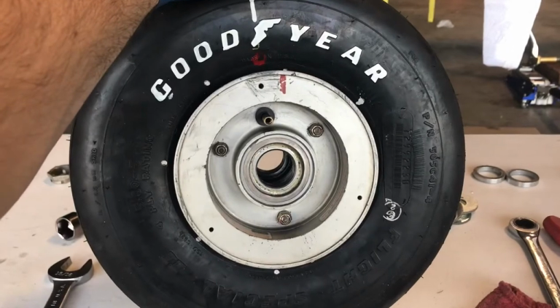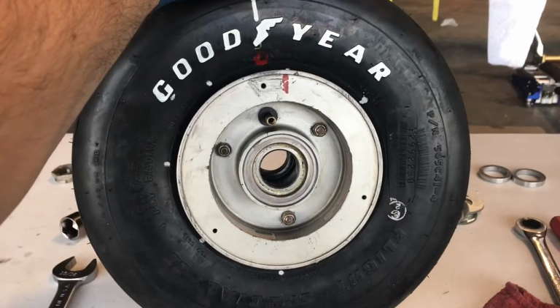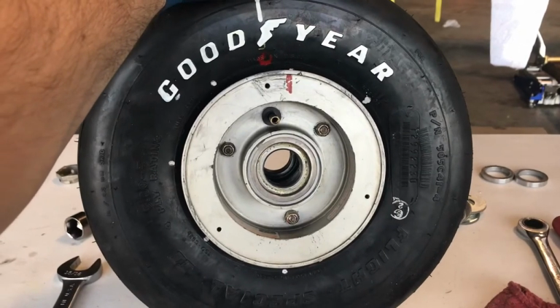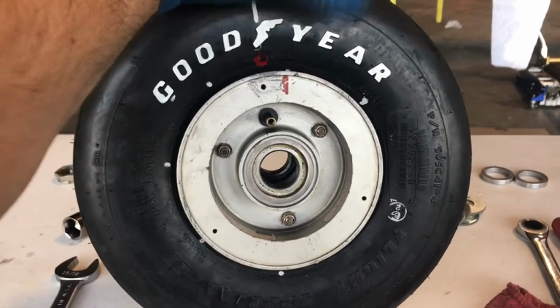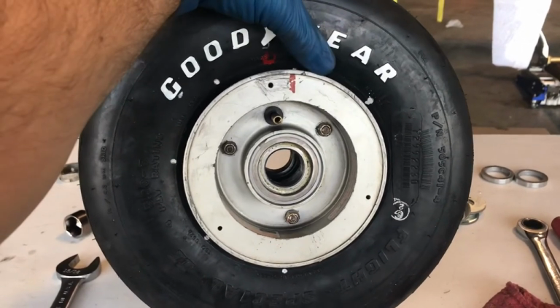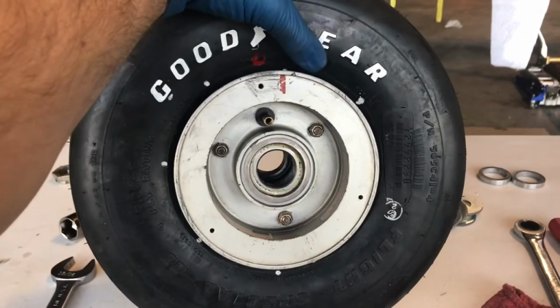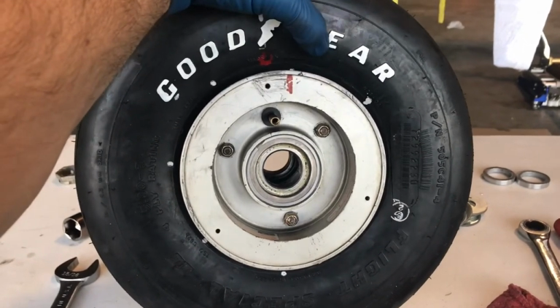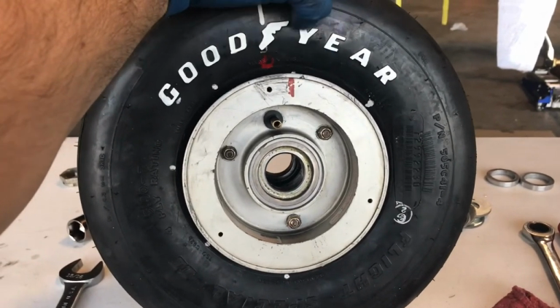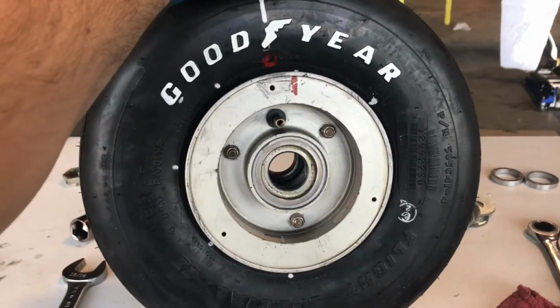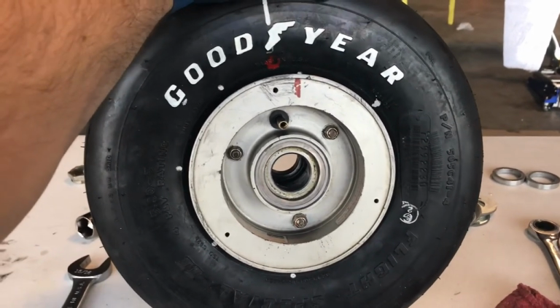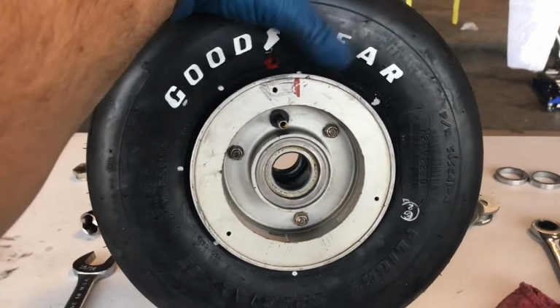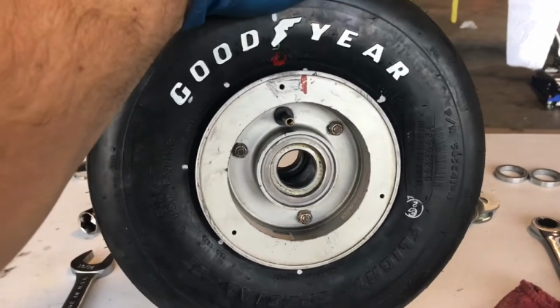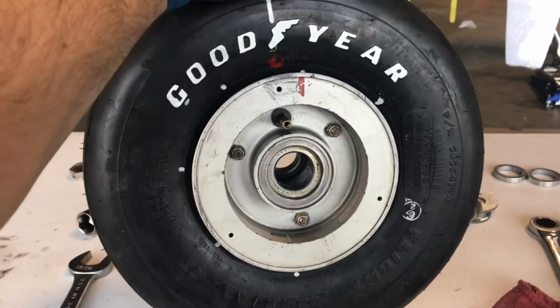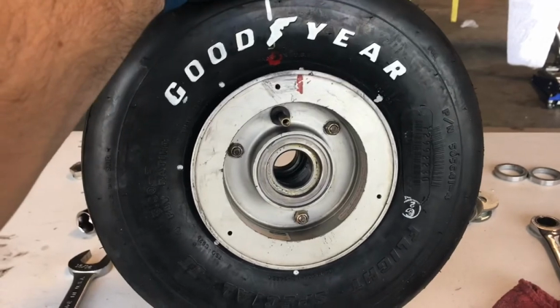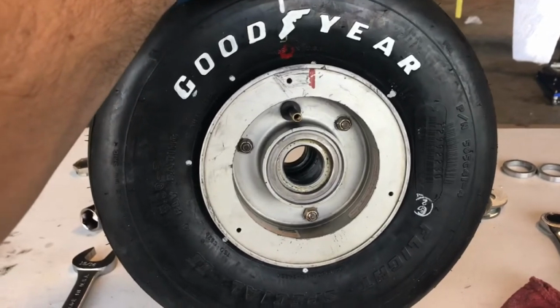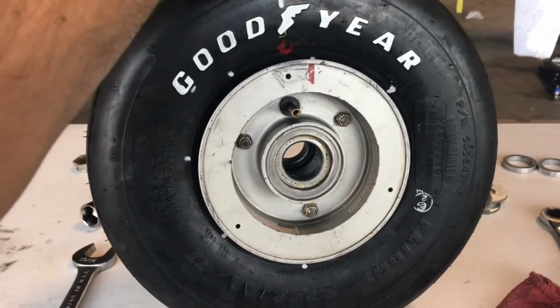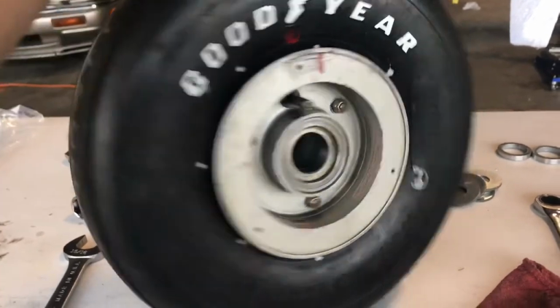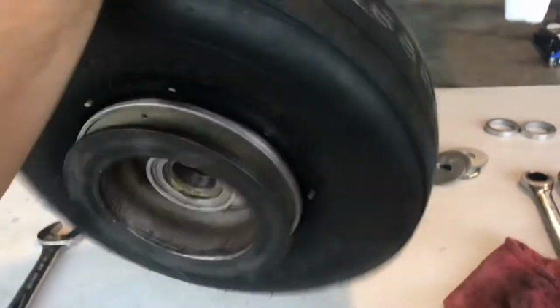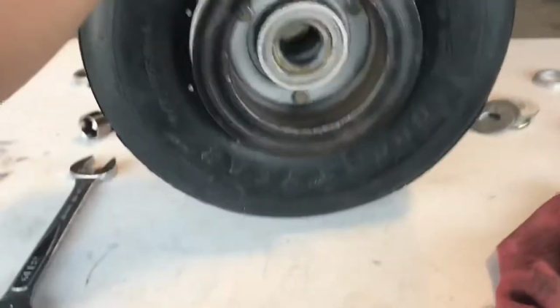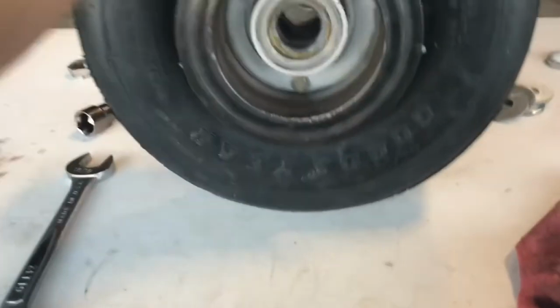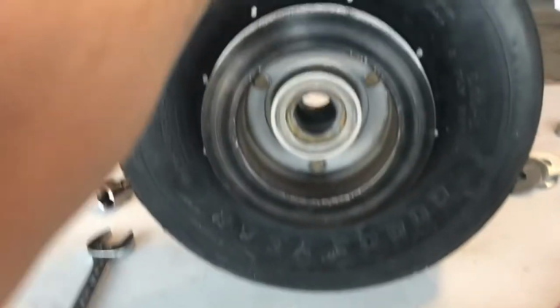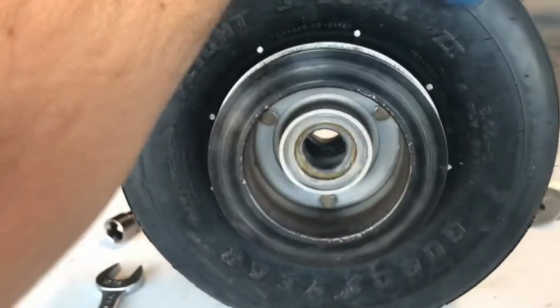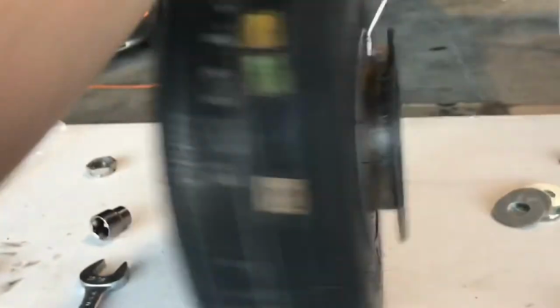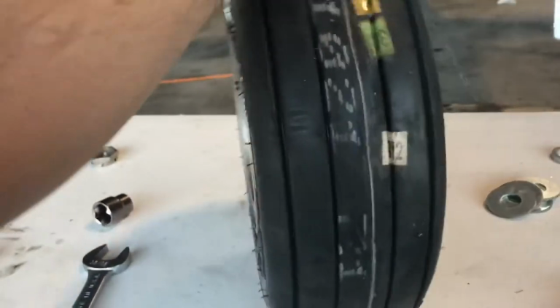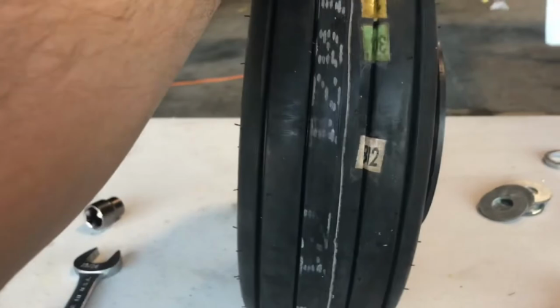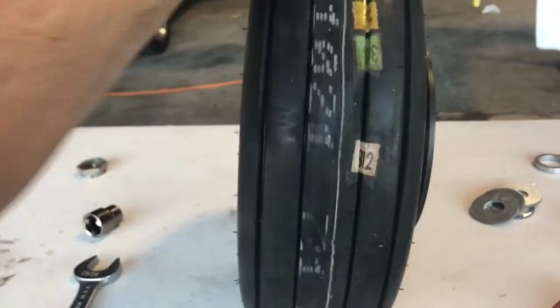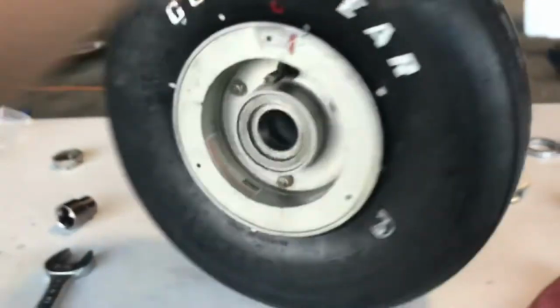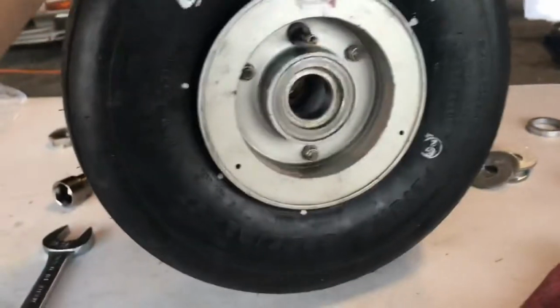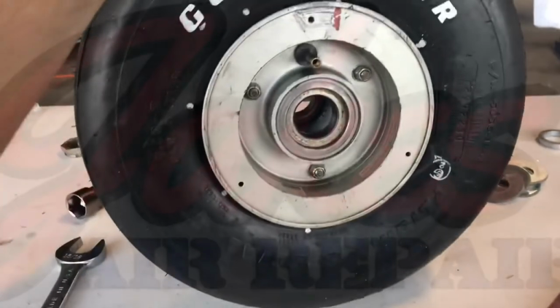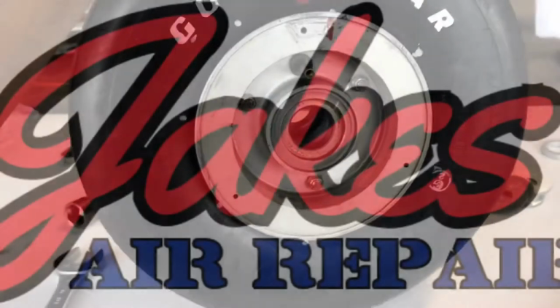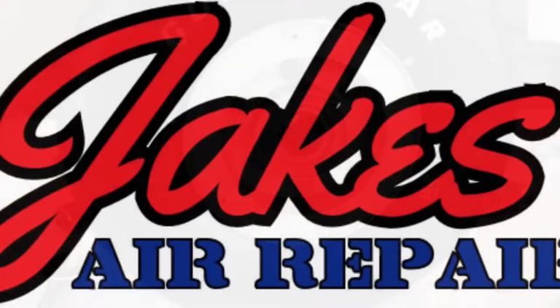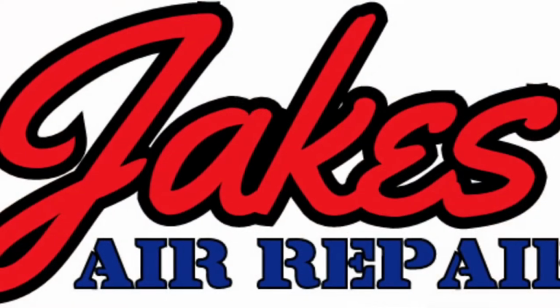Now we've got our wheel half bolts installed and torqued — this one's 90 inch pounds from the Cleveland technician service guide. Make sure it's square and you're good to go.